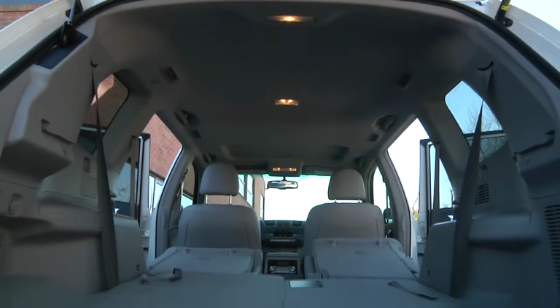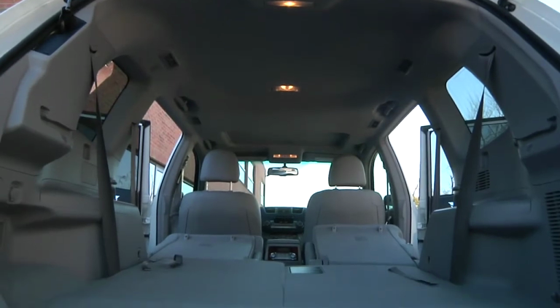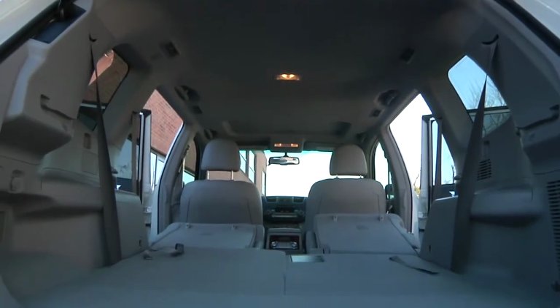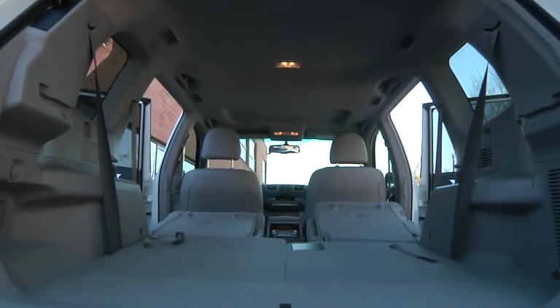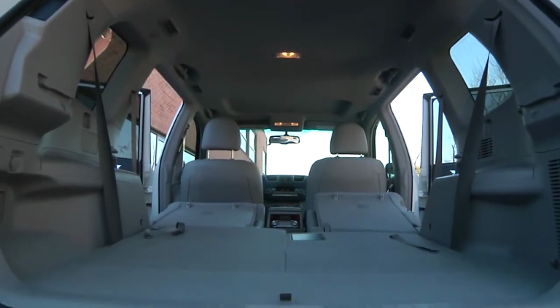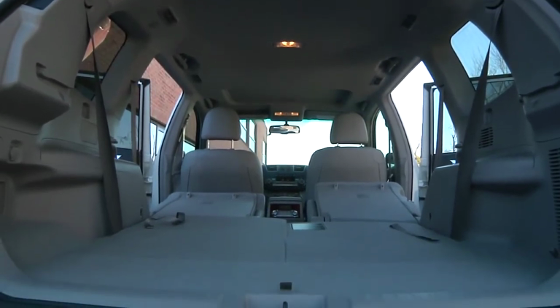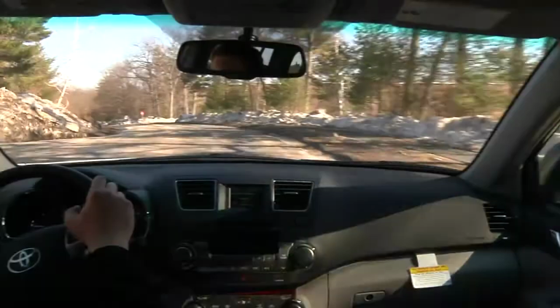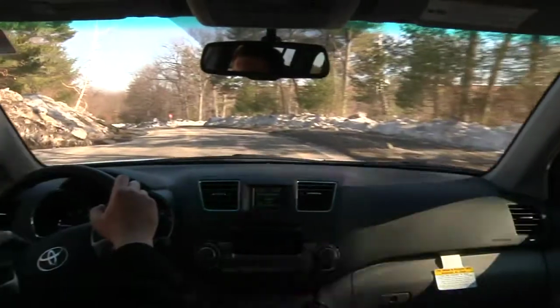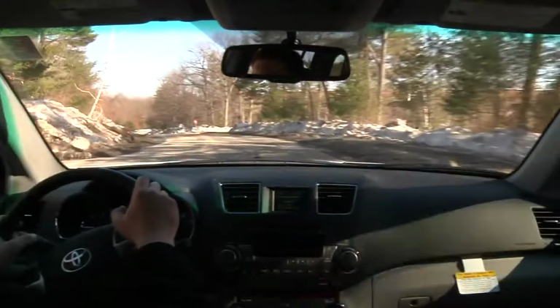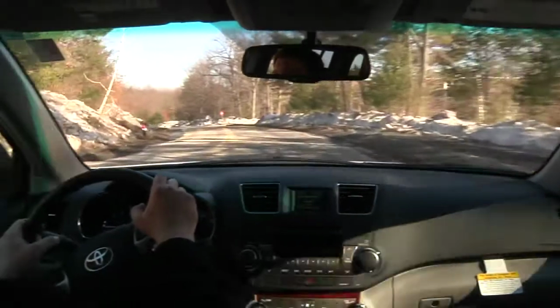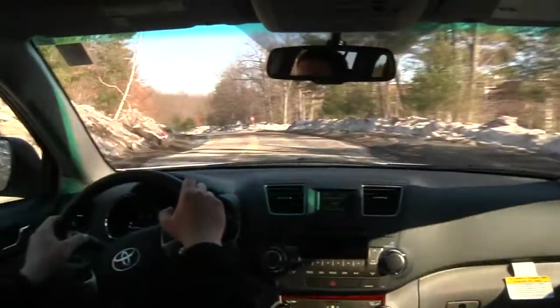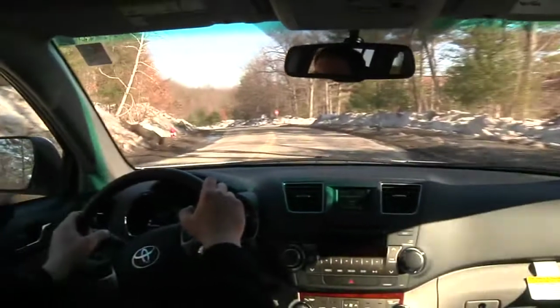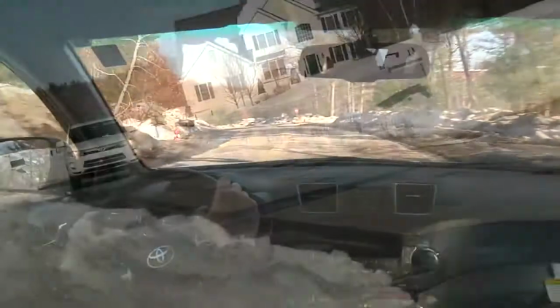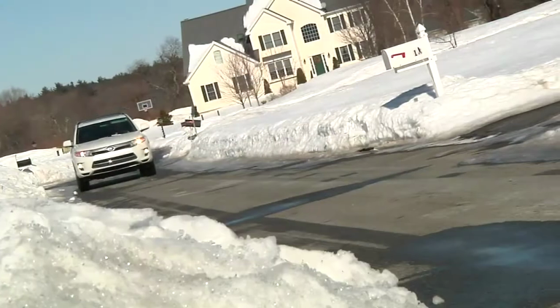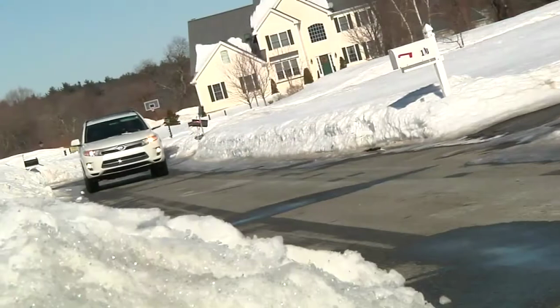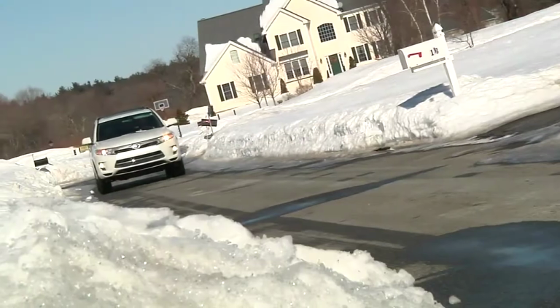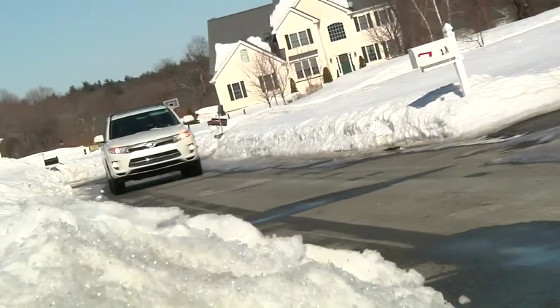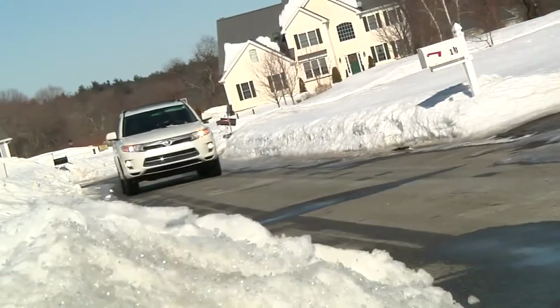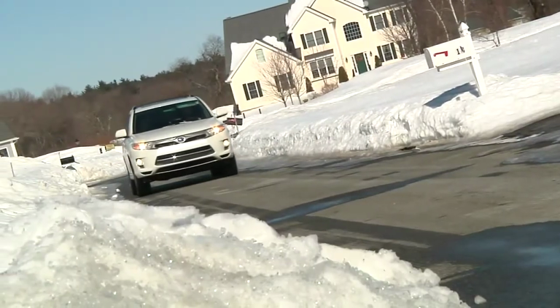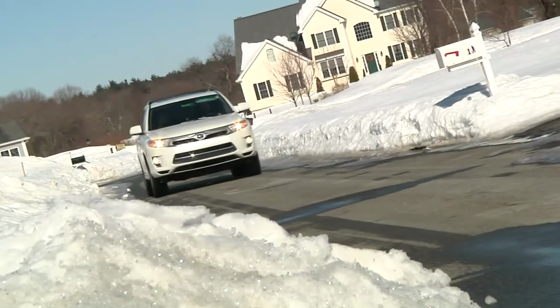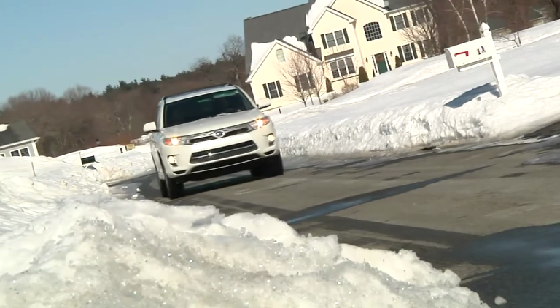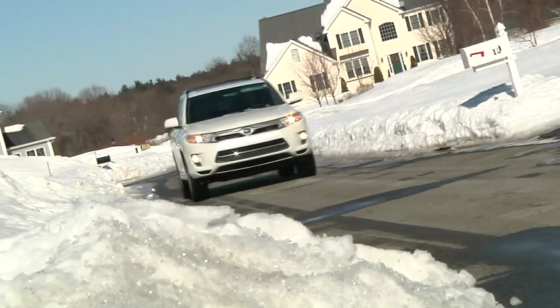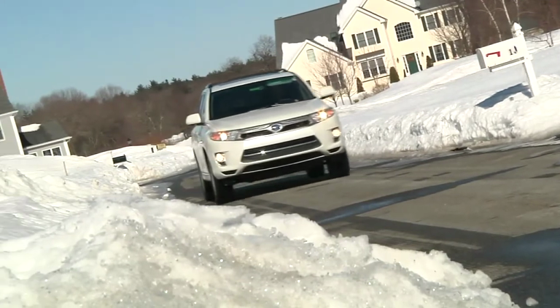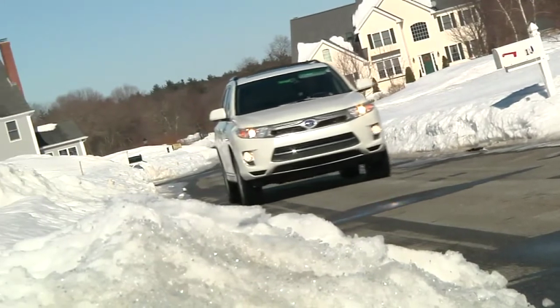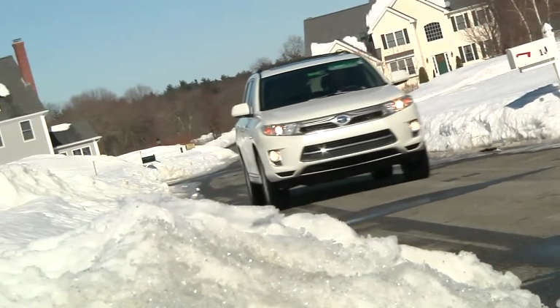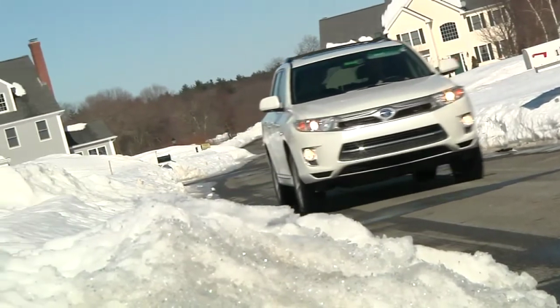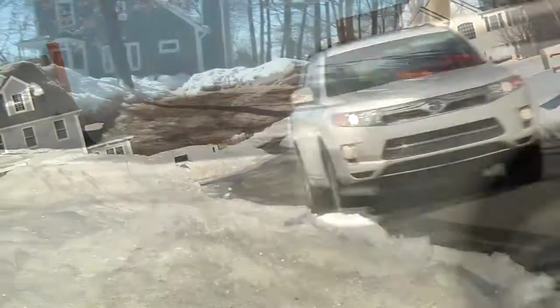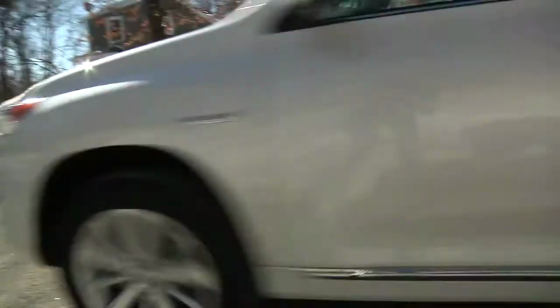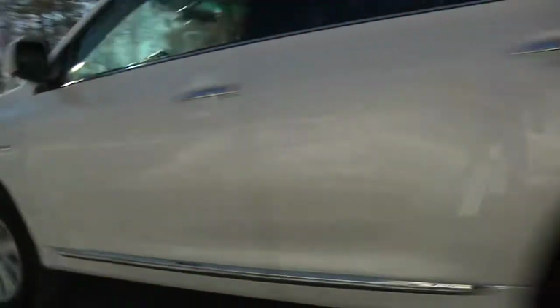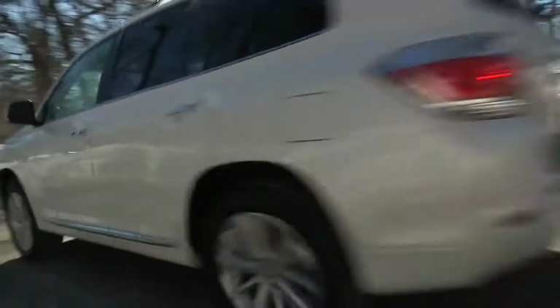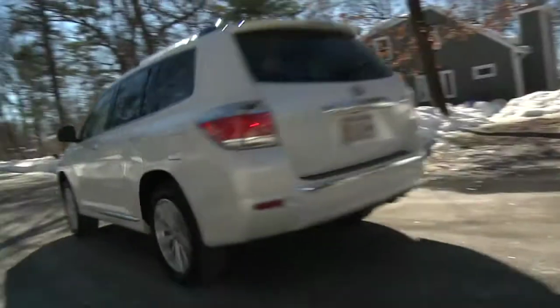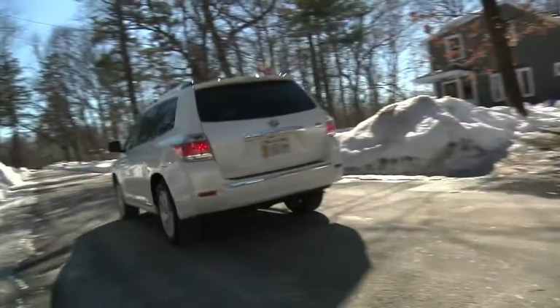Everyday practicality meets cutting-edge hybrid fuel efficiency in an attractive full-size crossover with the 2011 Toyota Highlander Hybrid.